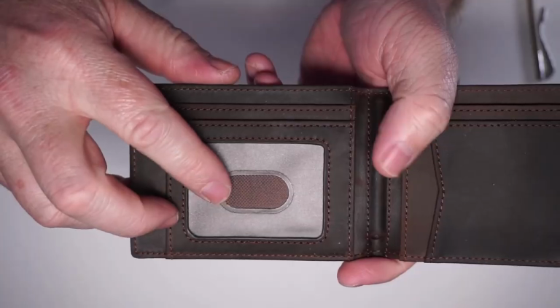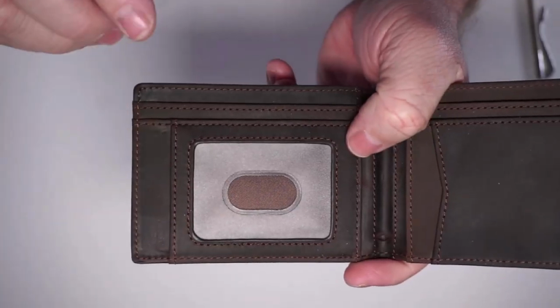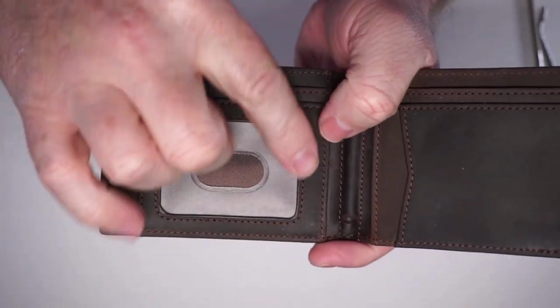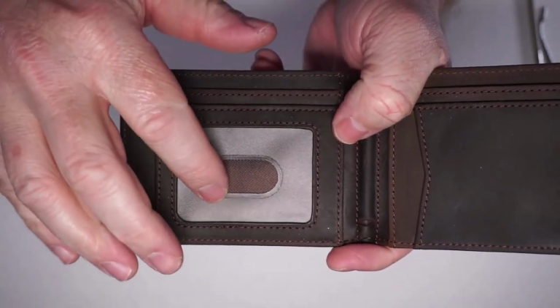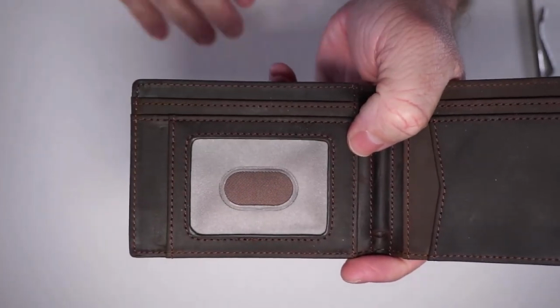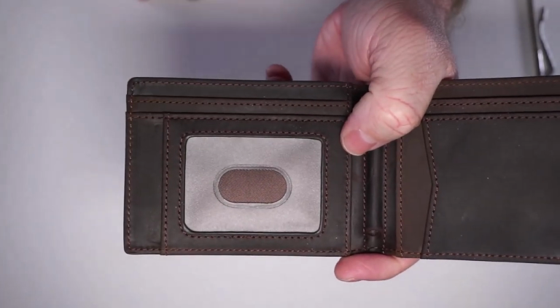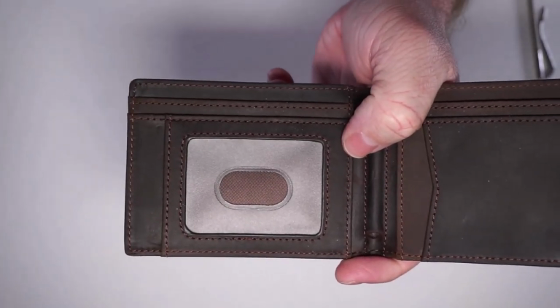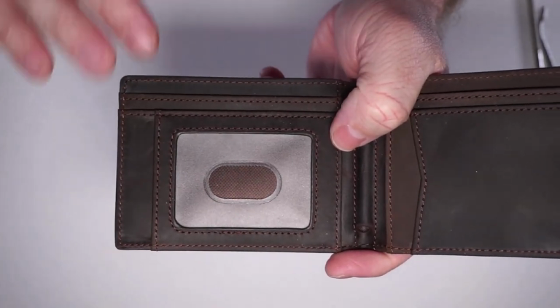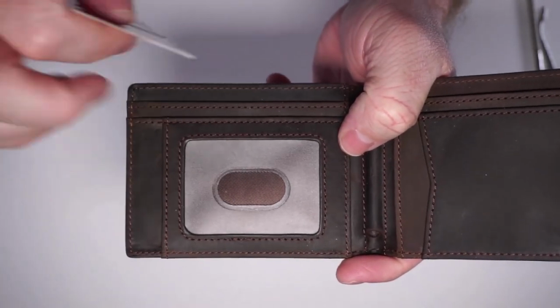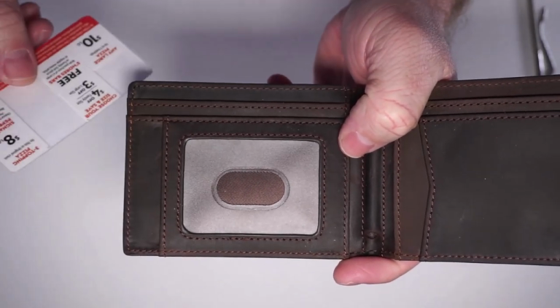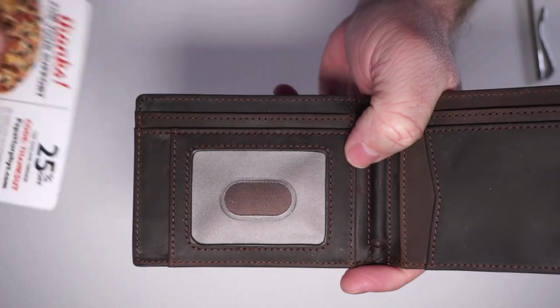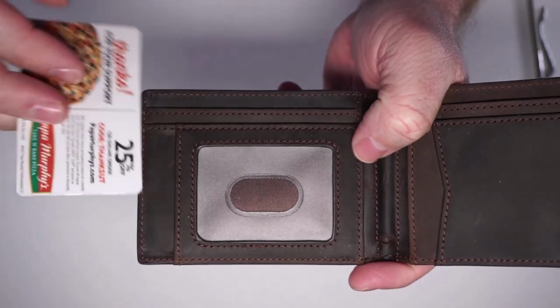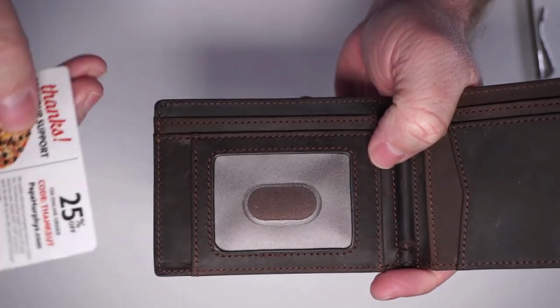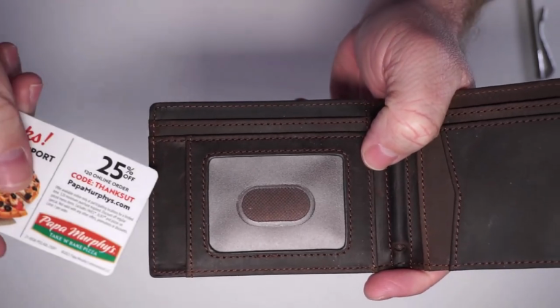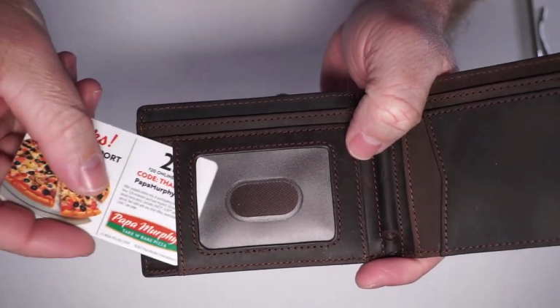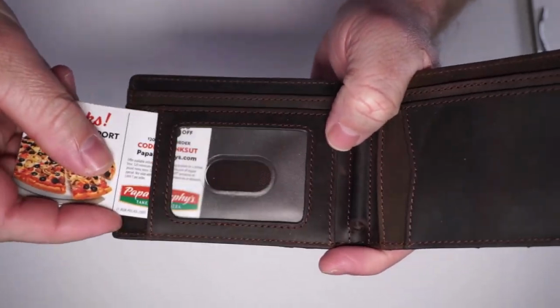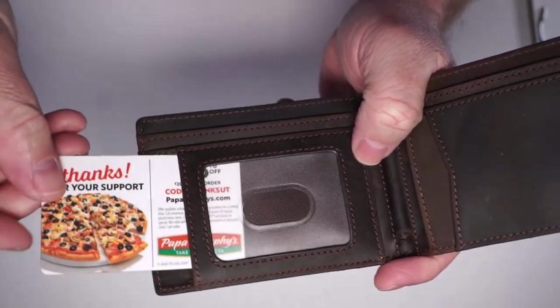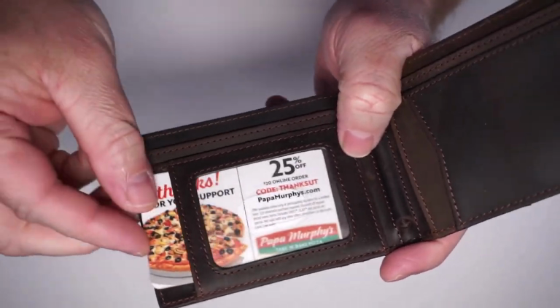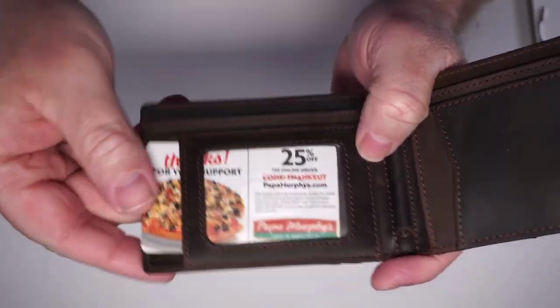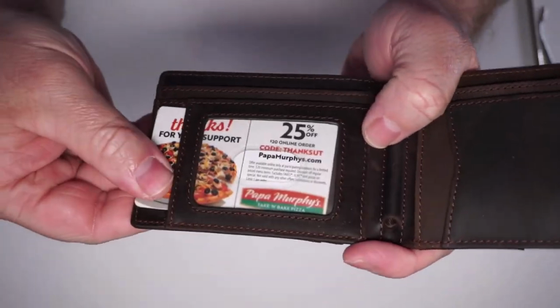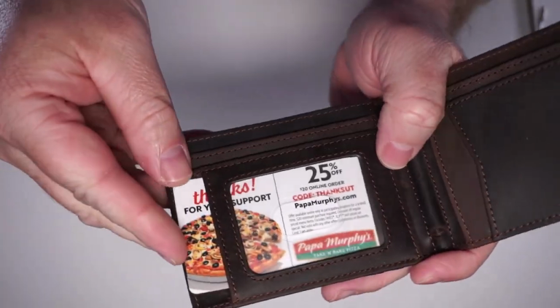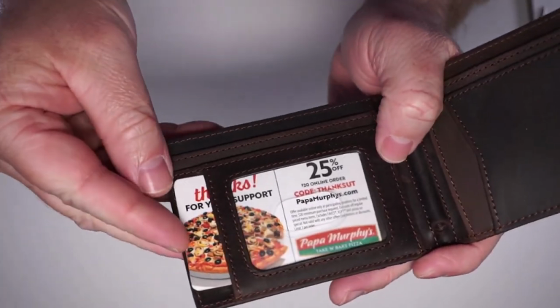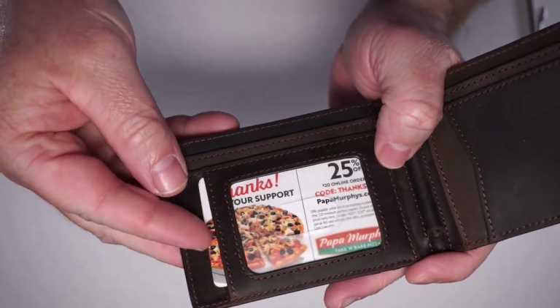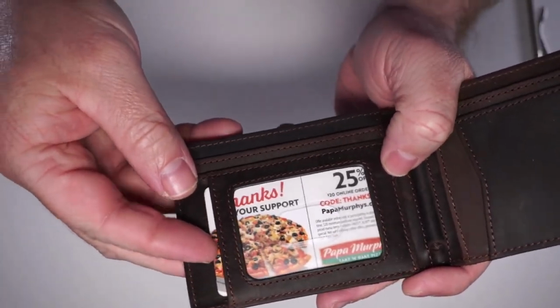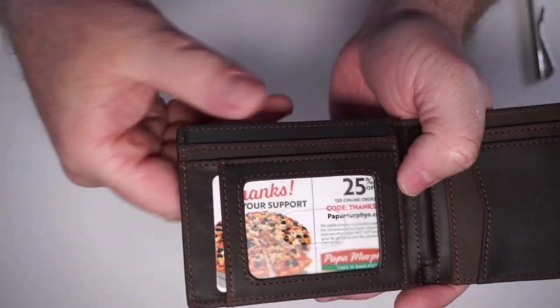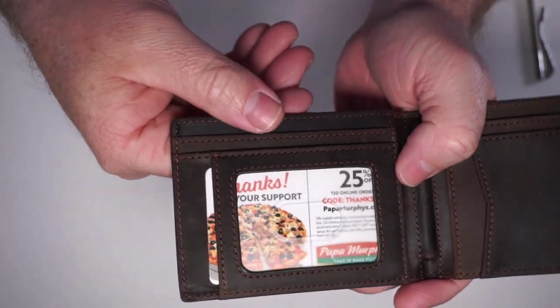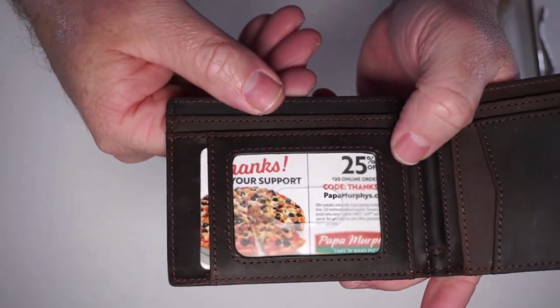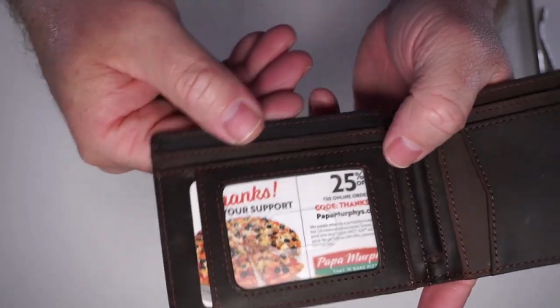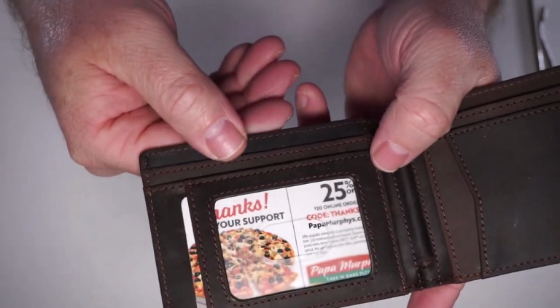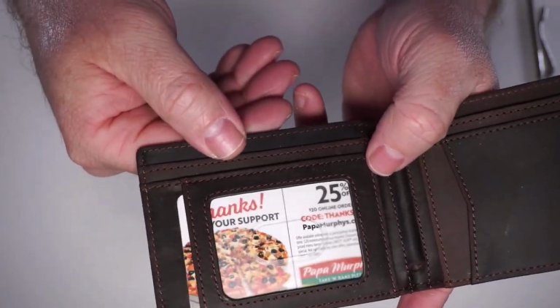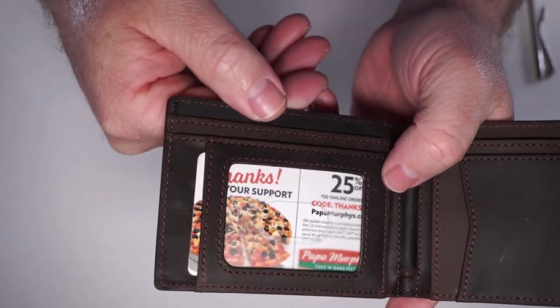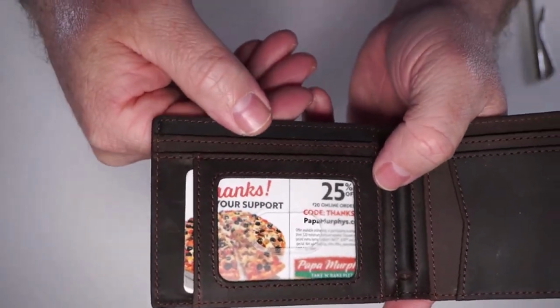Here you could put your ID, something like a passport or something. I don't really want to show my ID on video, but I do have Papa Murphy's coupons, which are equally as important.